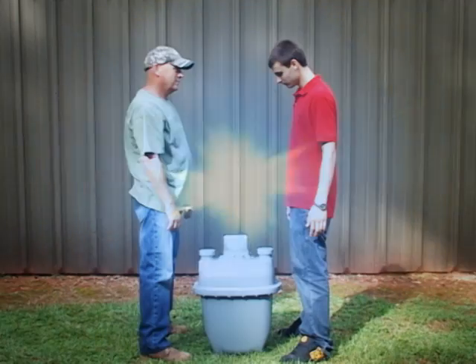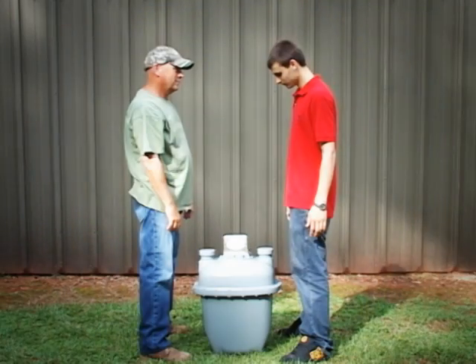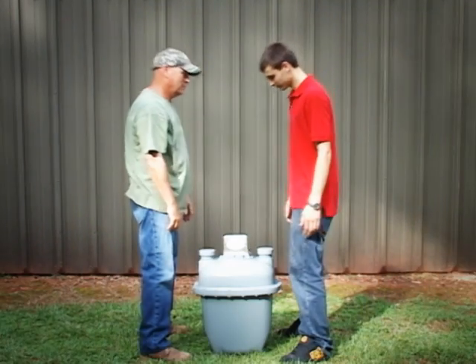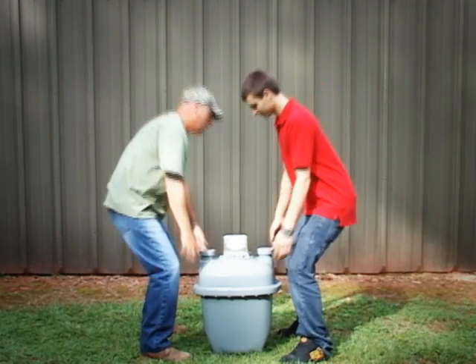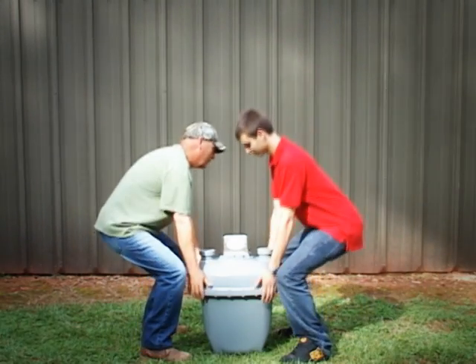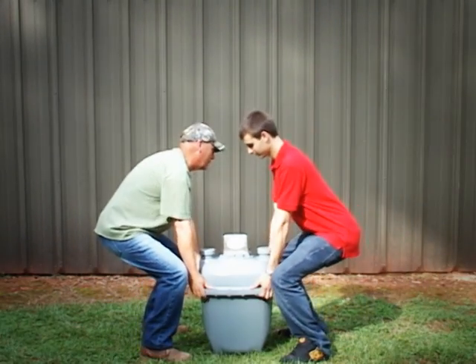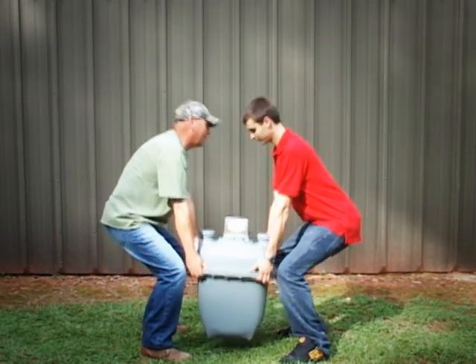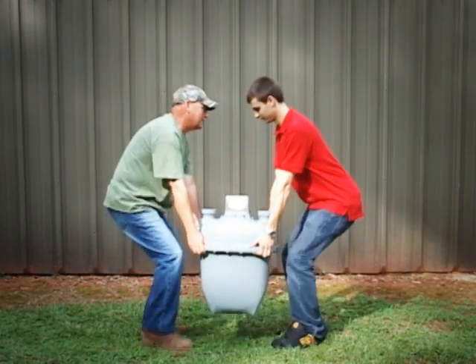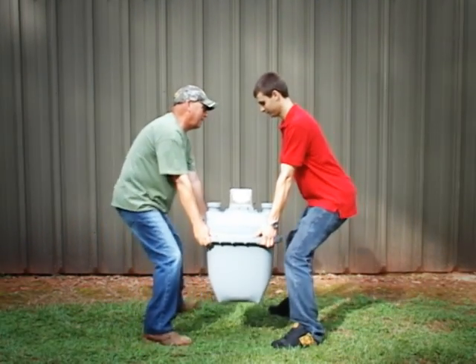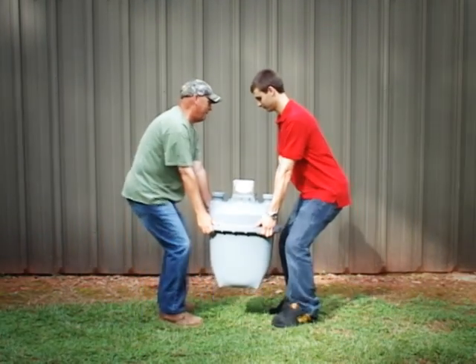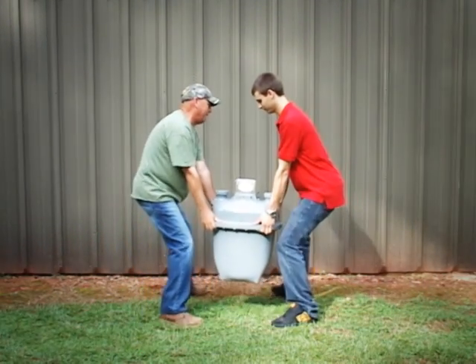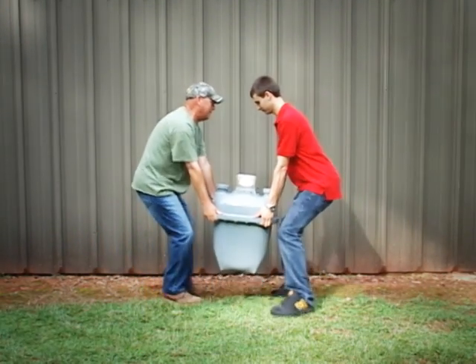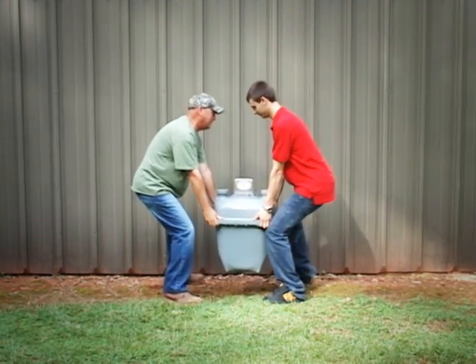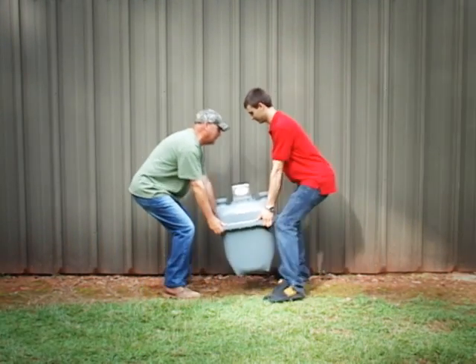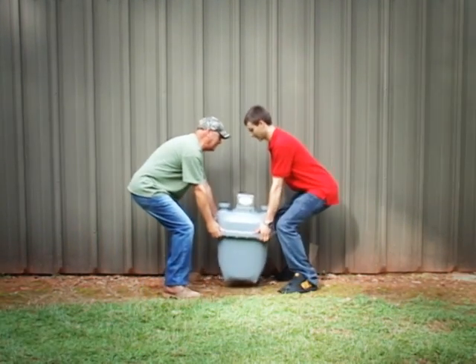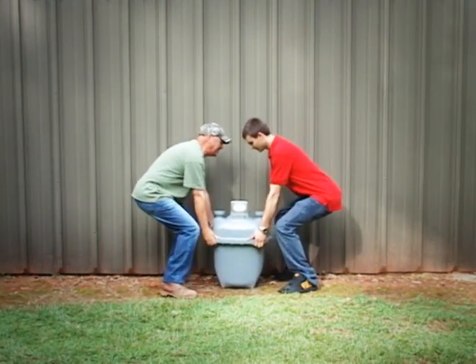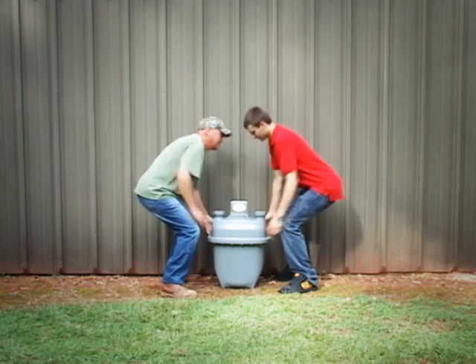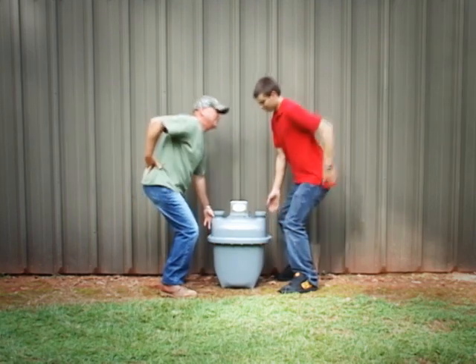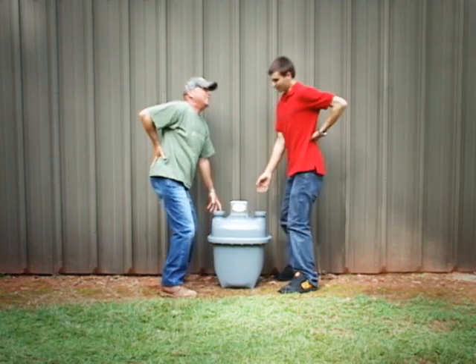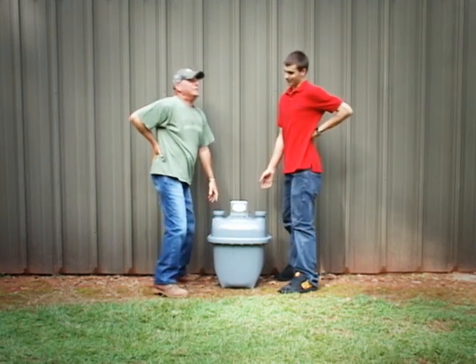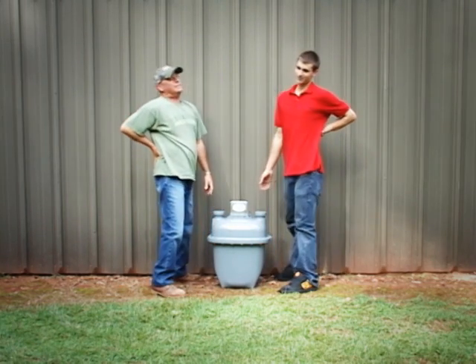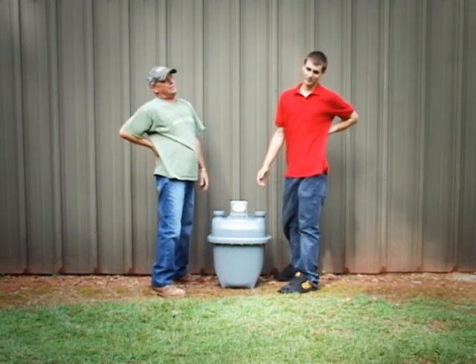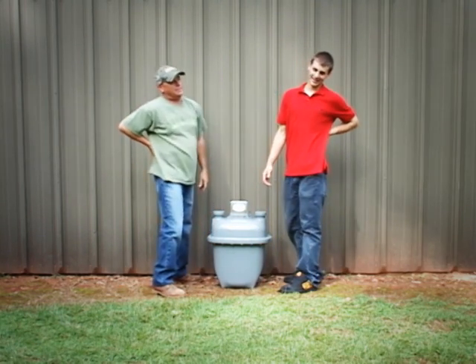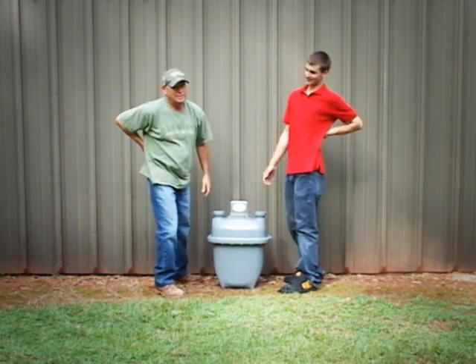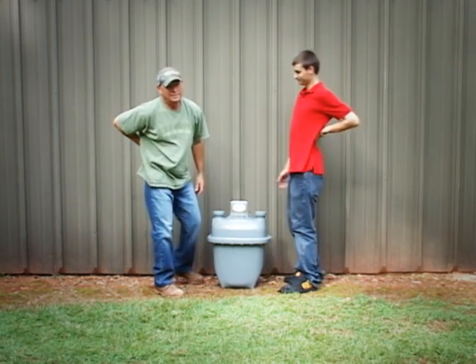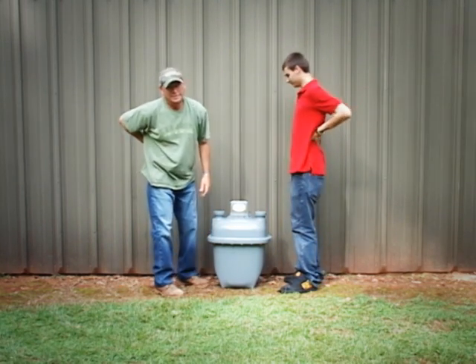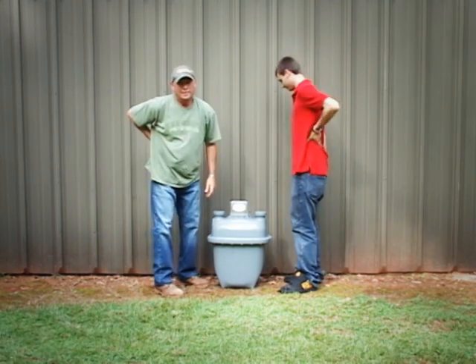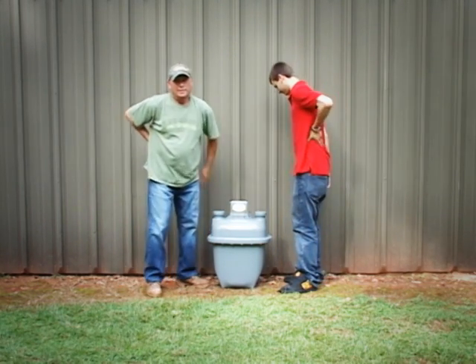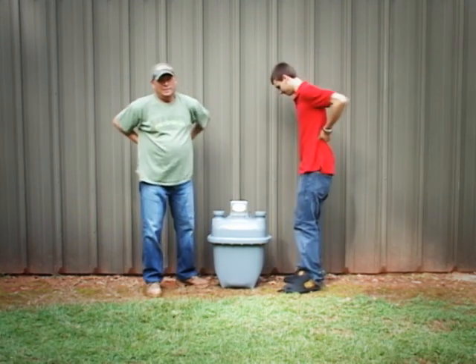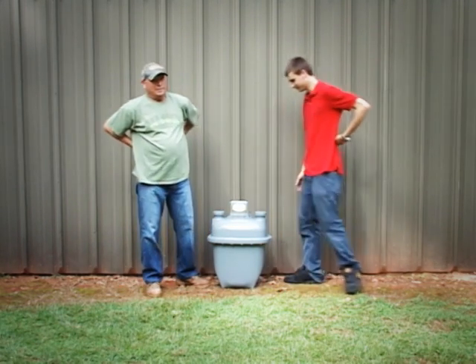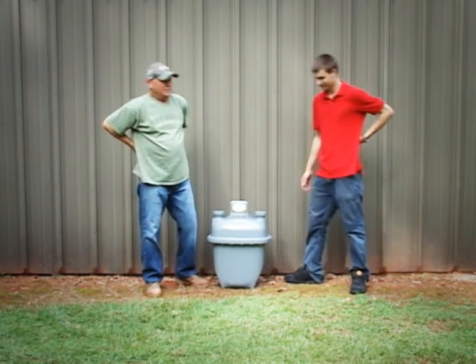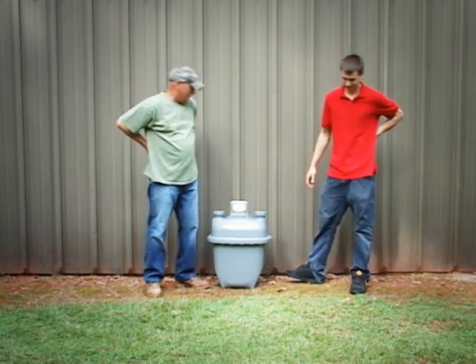Are you tired of back-breaking meter installations that take two to three technicians to complete the job? Can't figure out how to make a large diaphragm meter fit into a tight footprint? If so, then we have the solution for you.